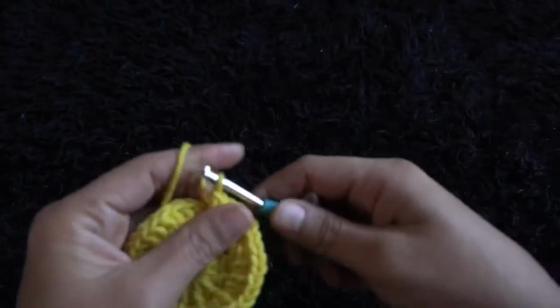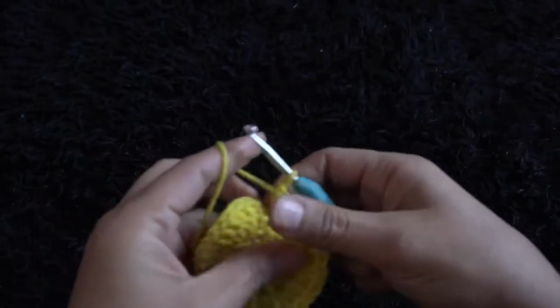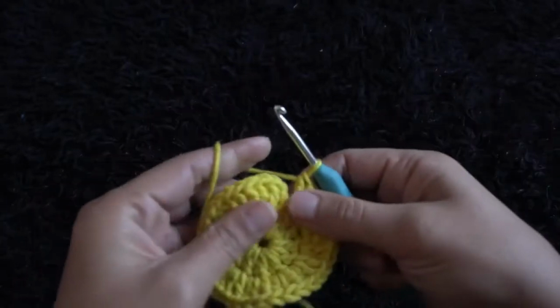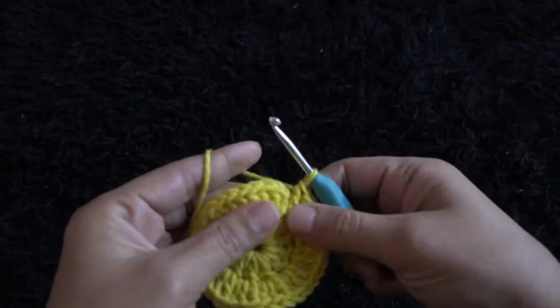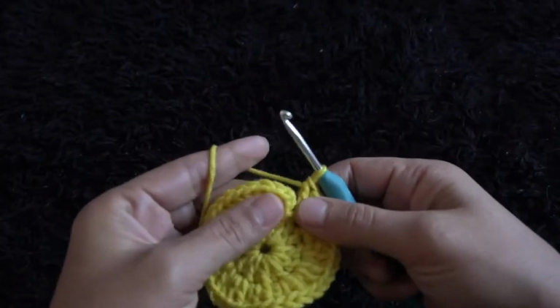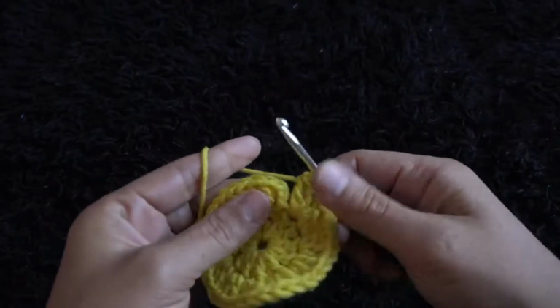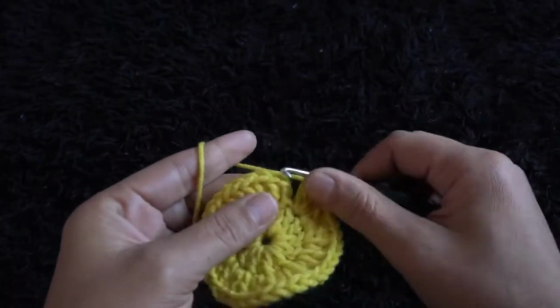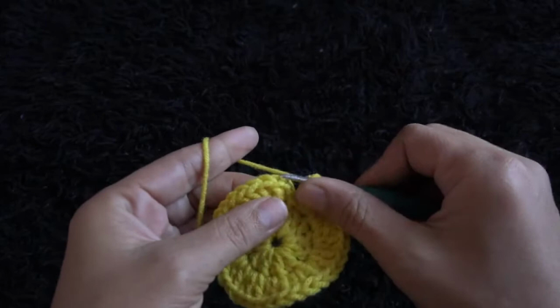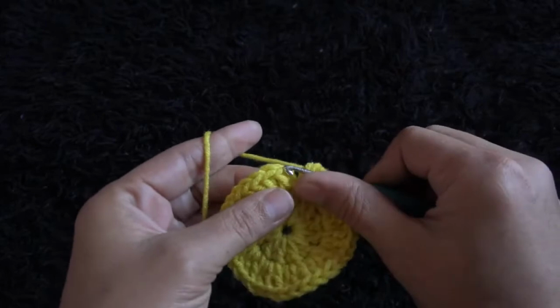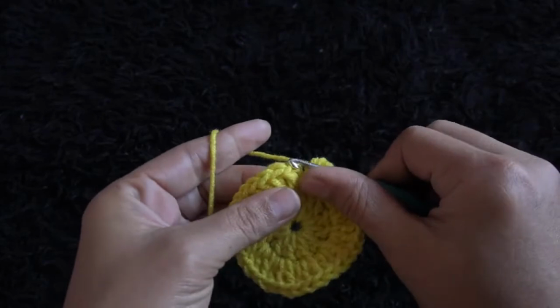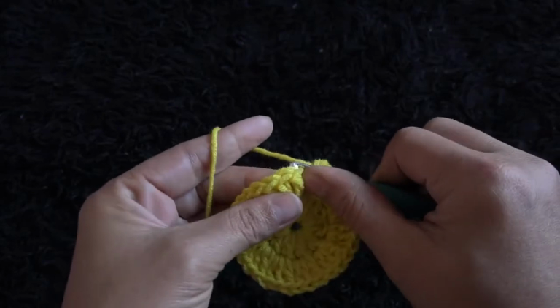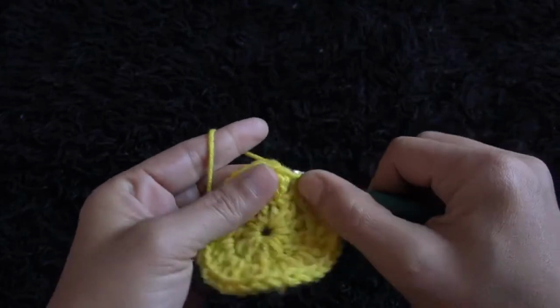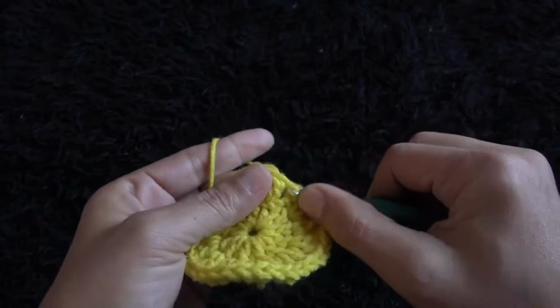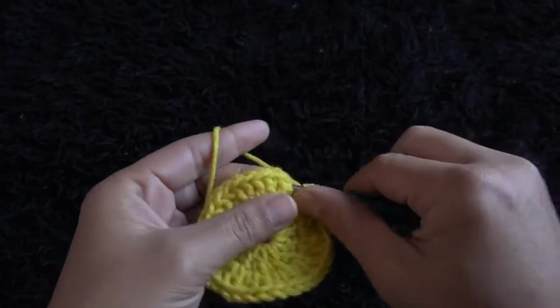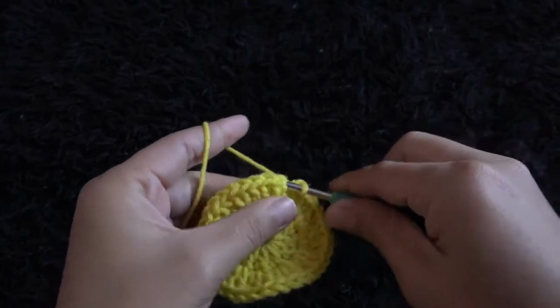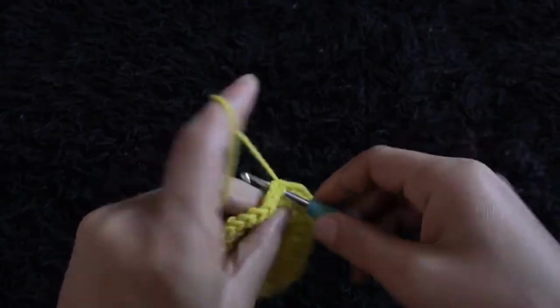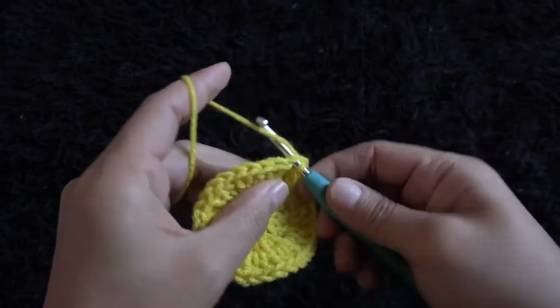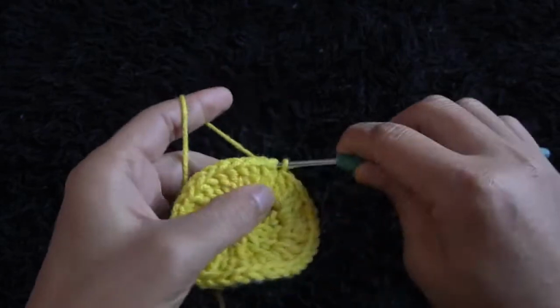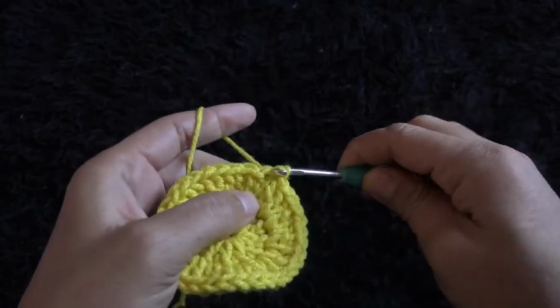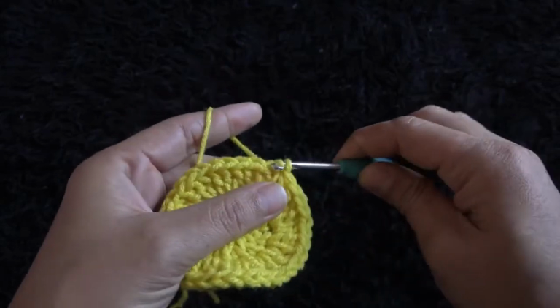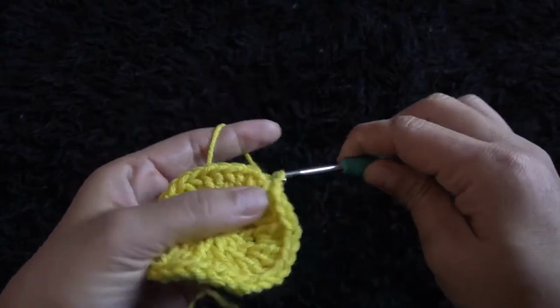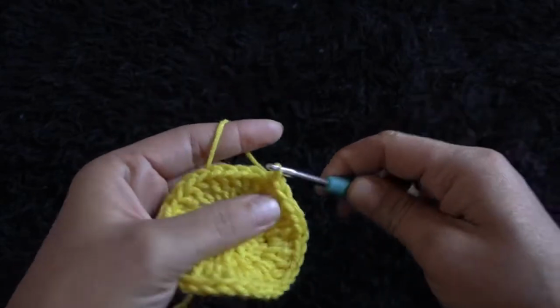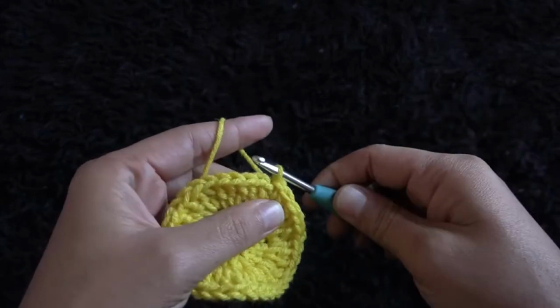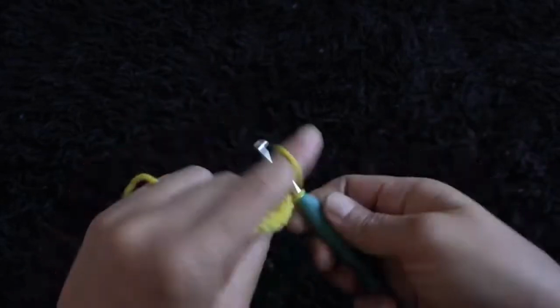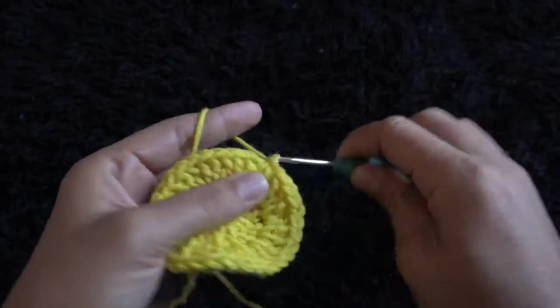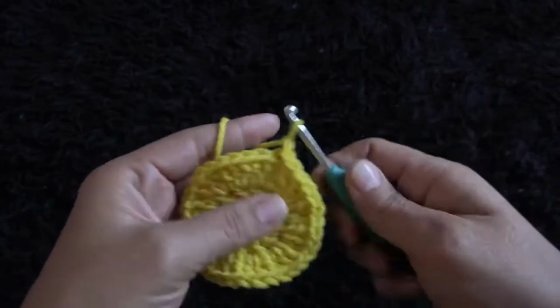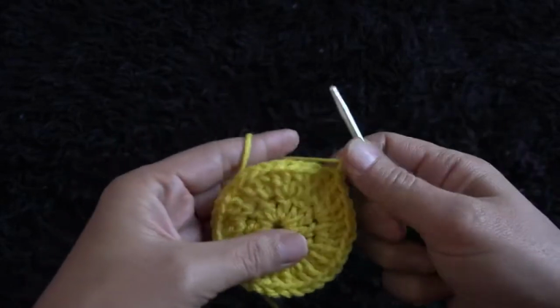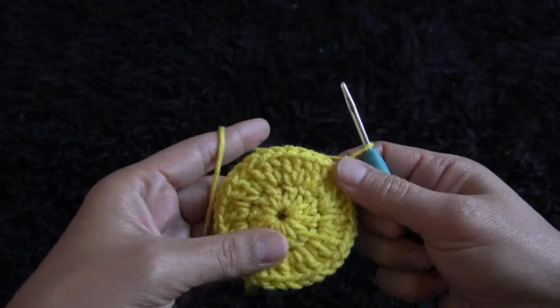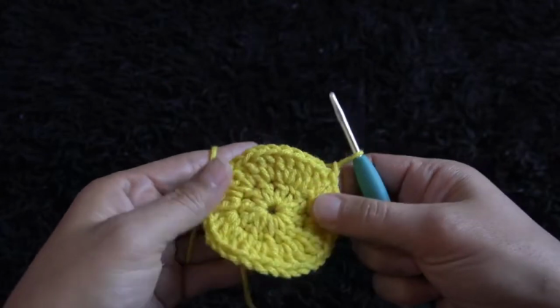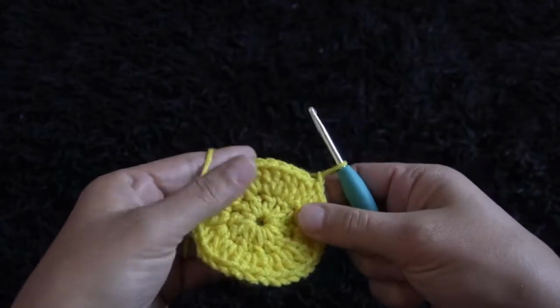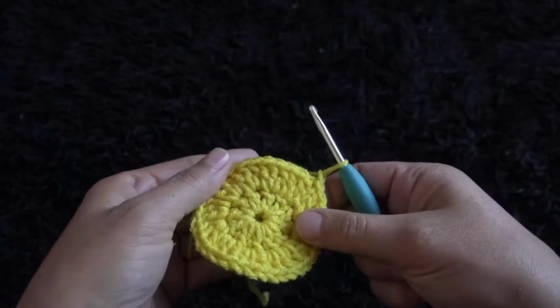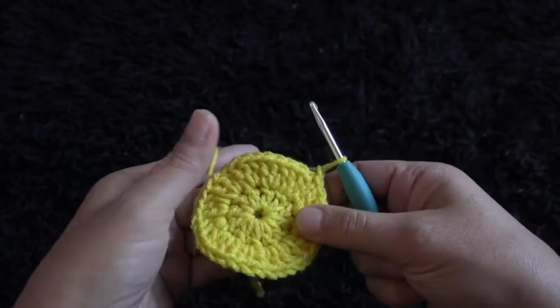To complete row two, right here through this third chain I'll make a slip stitch. I'll chain one, then I'll cut this yarn.